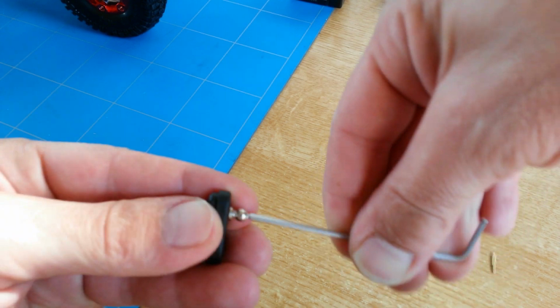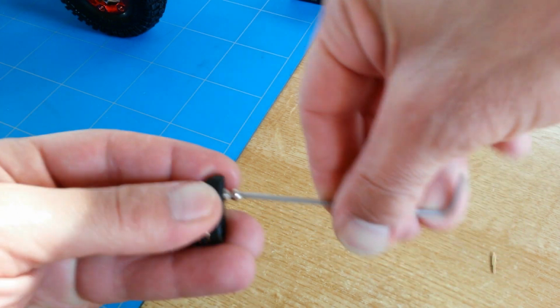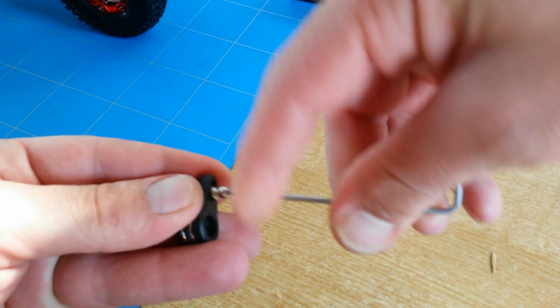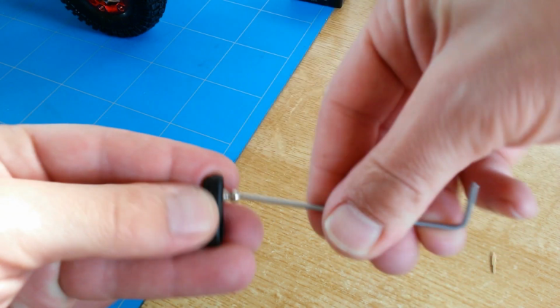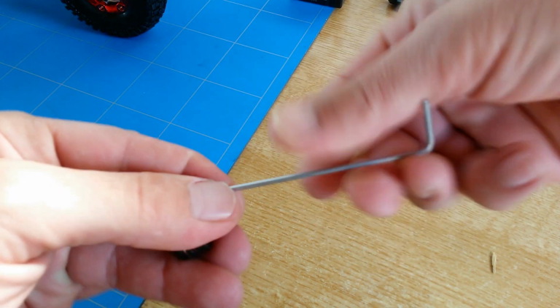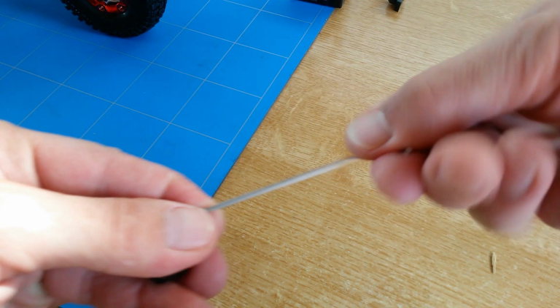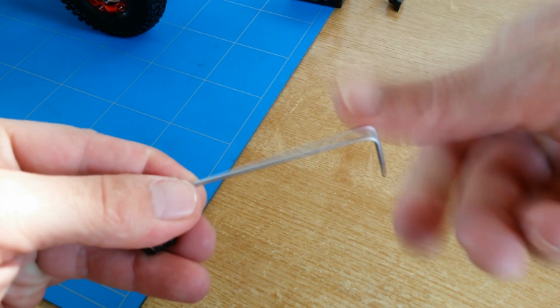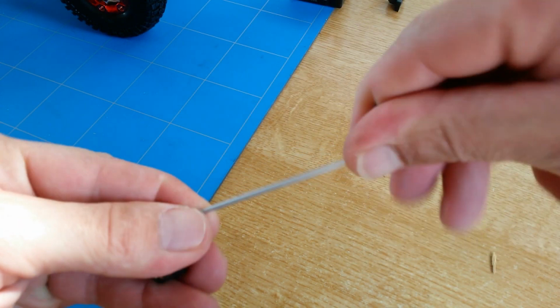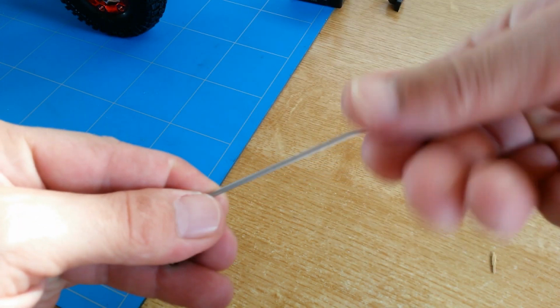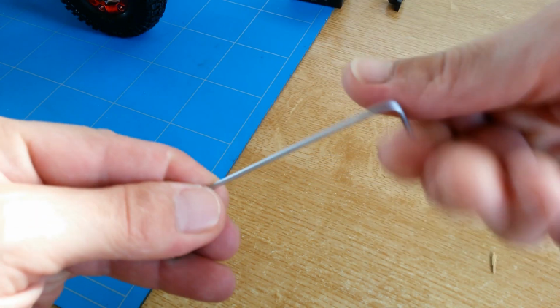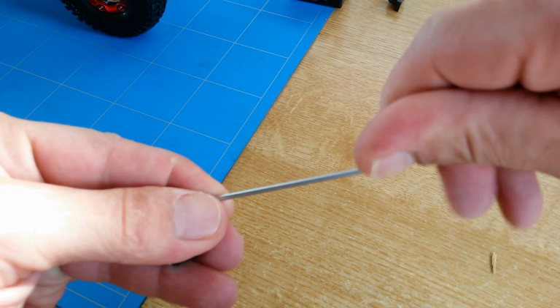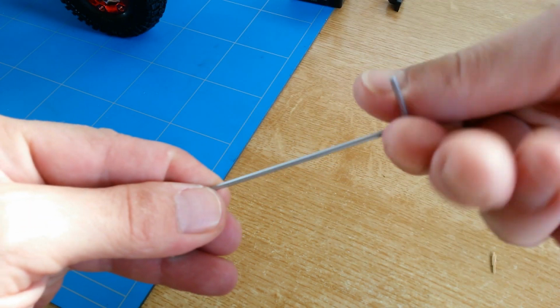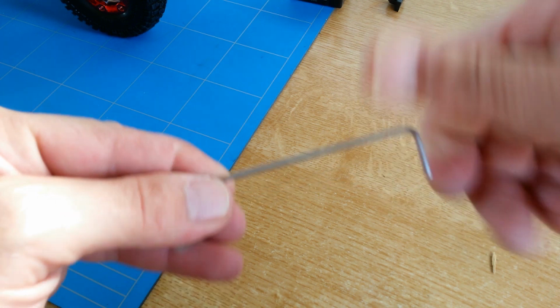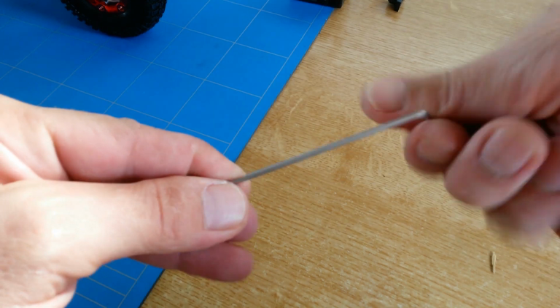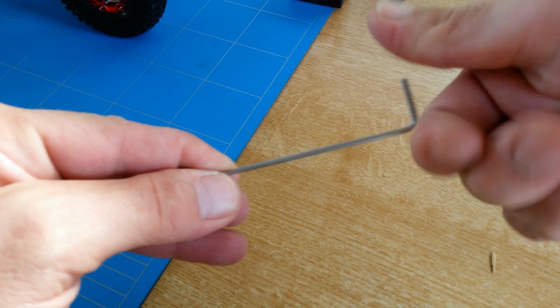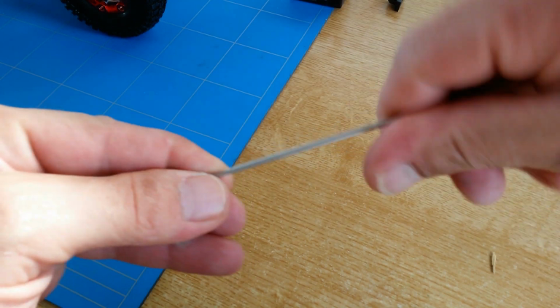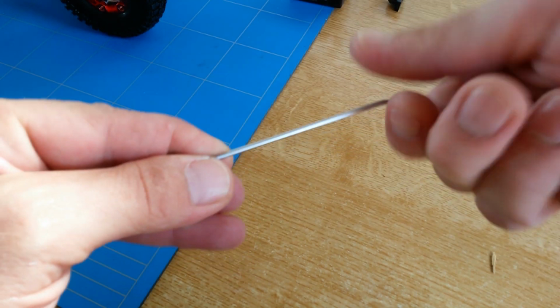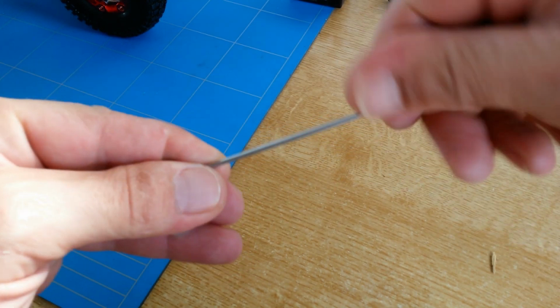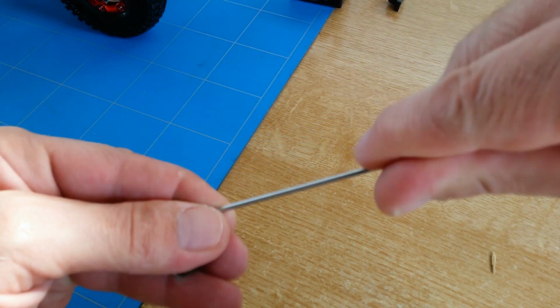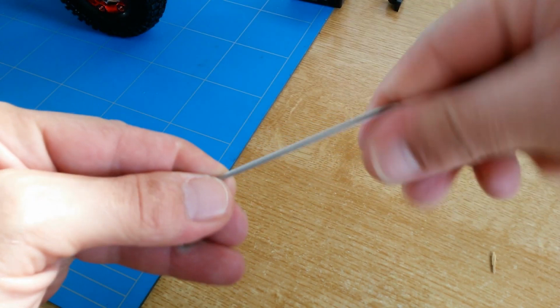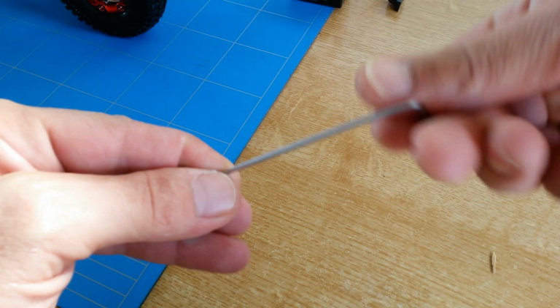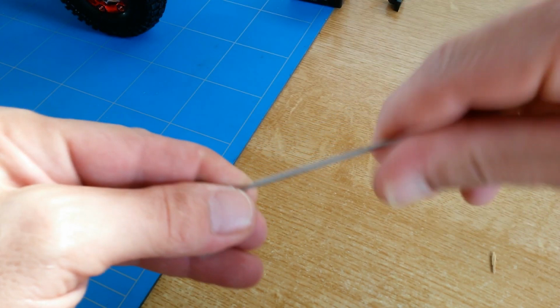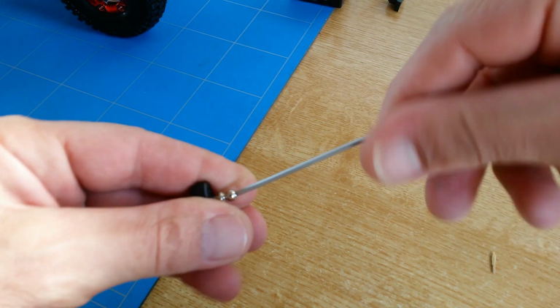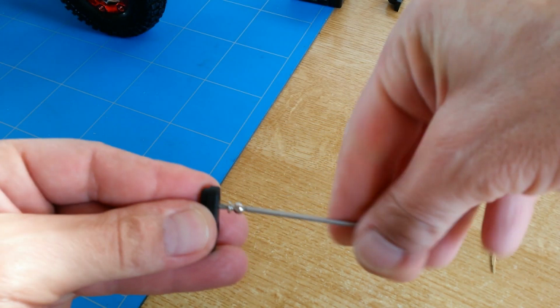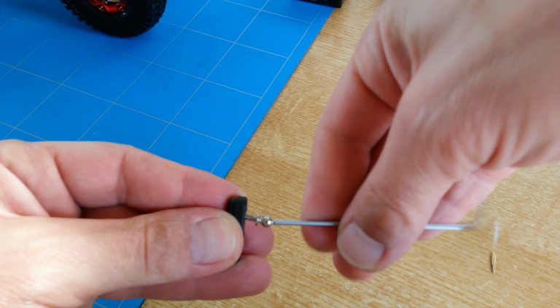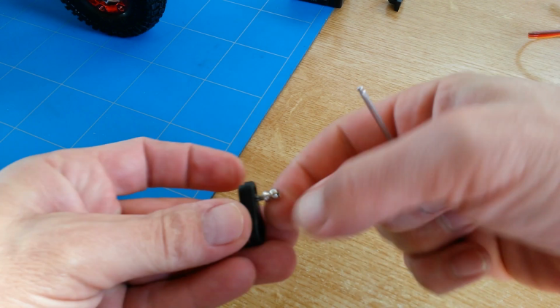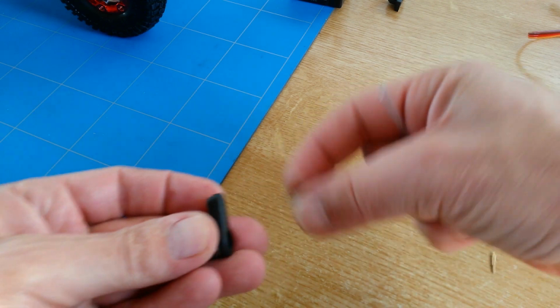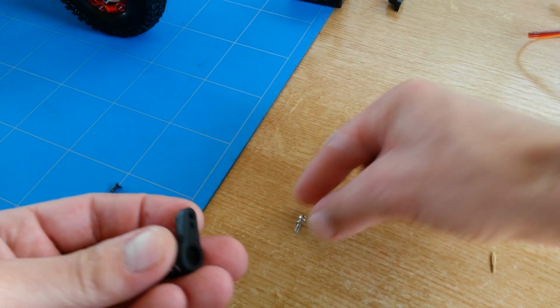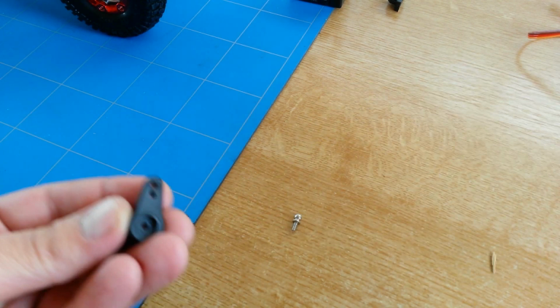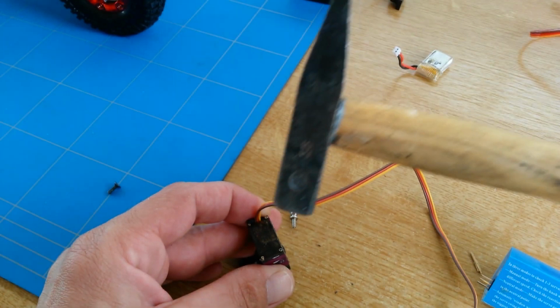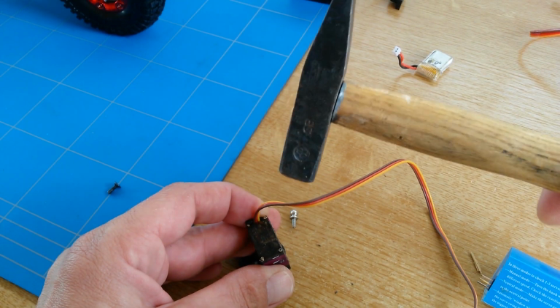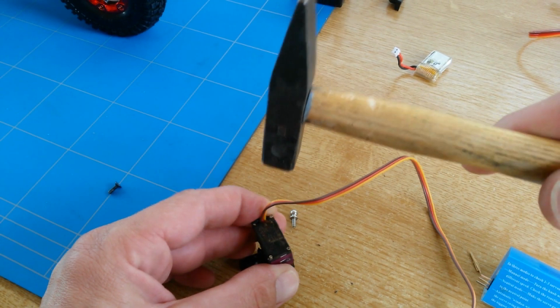I want to have a flat surface when I'm going to use the hammer to give it a few taps — a lot of taps — to get it onto the servo. I hope it doesn't break.